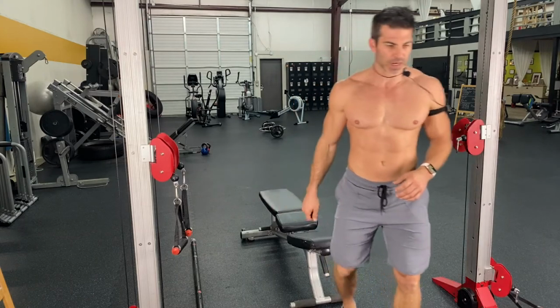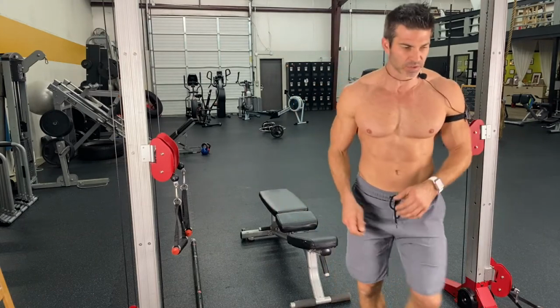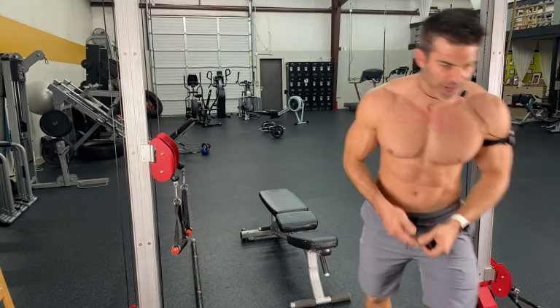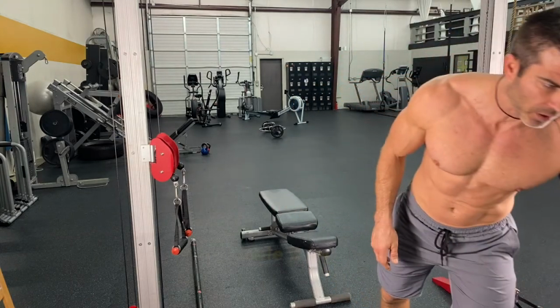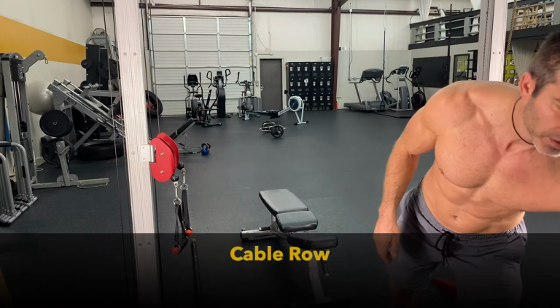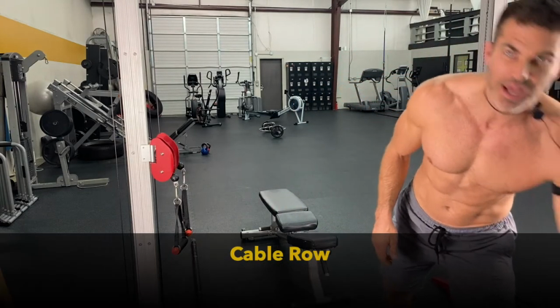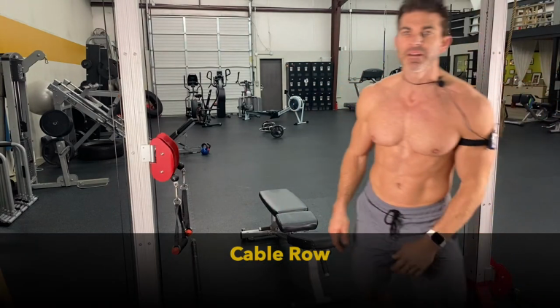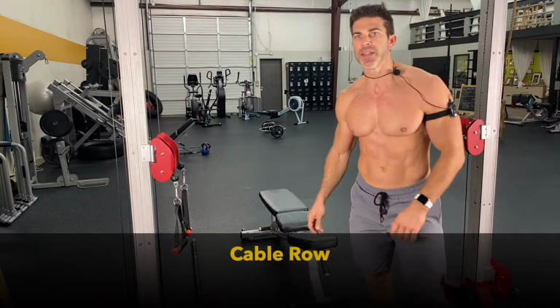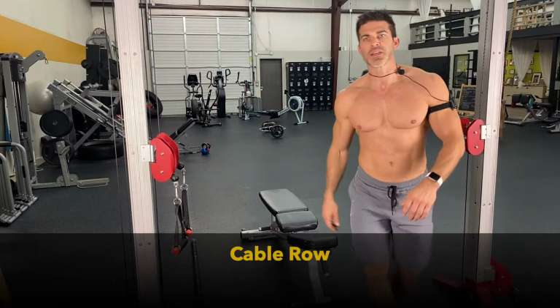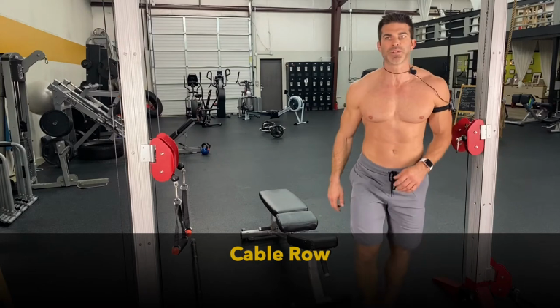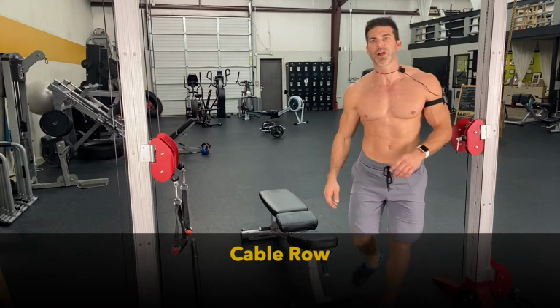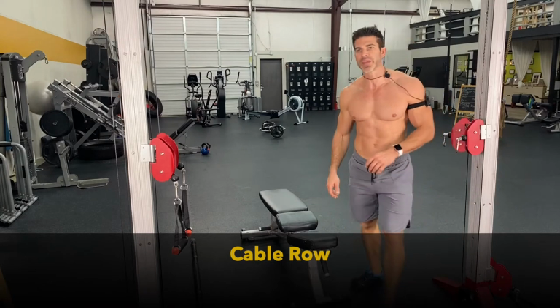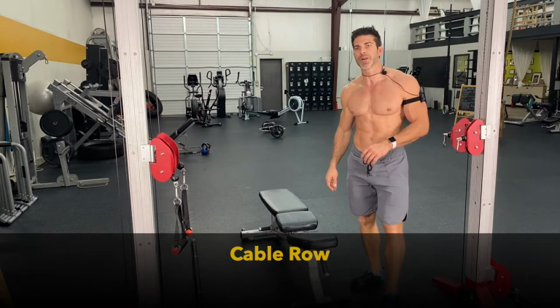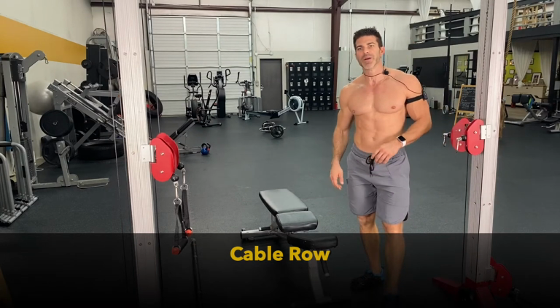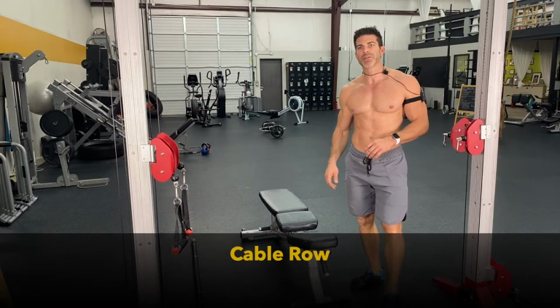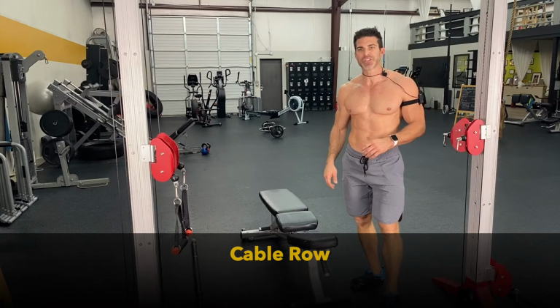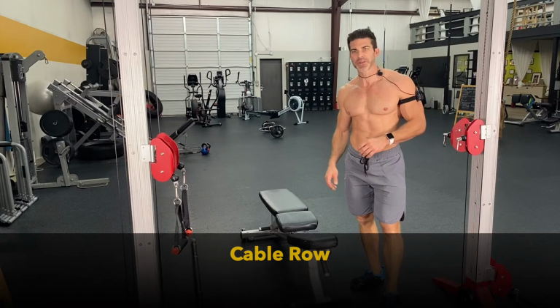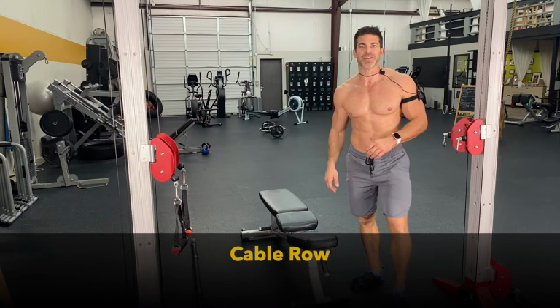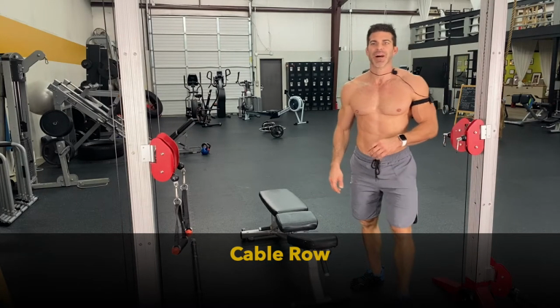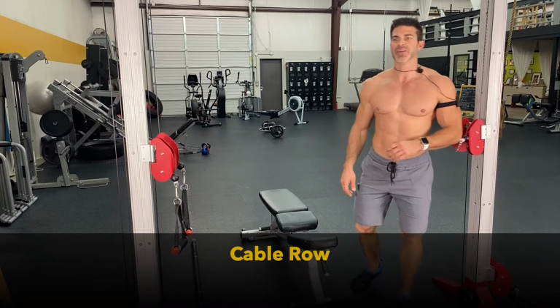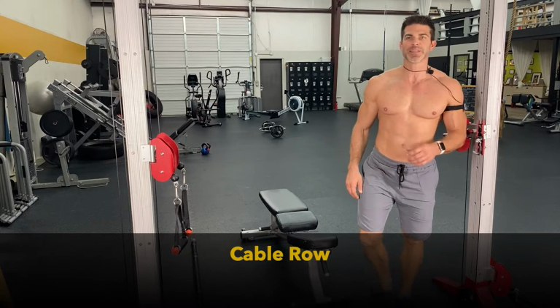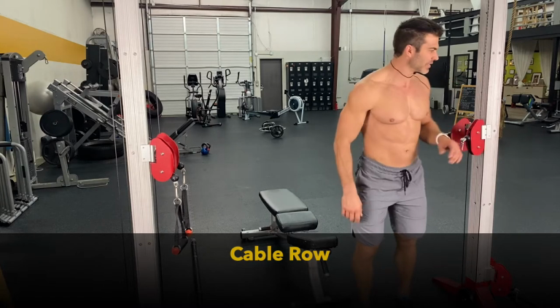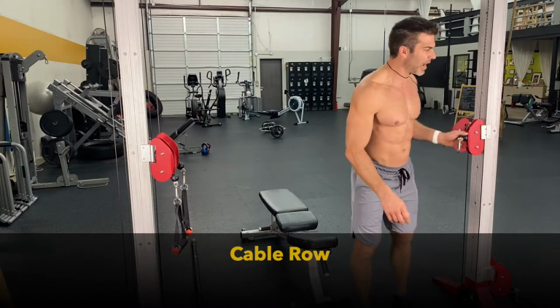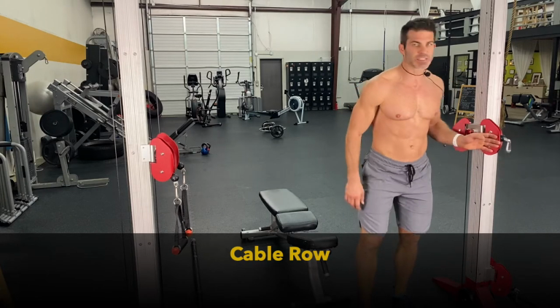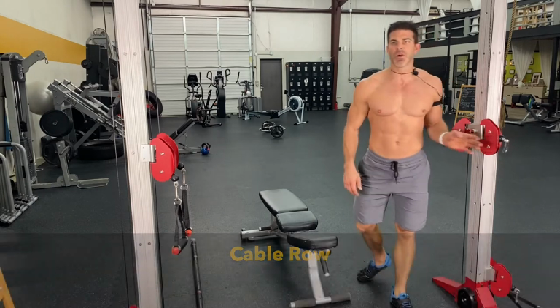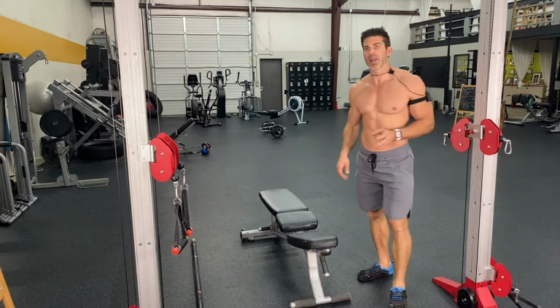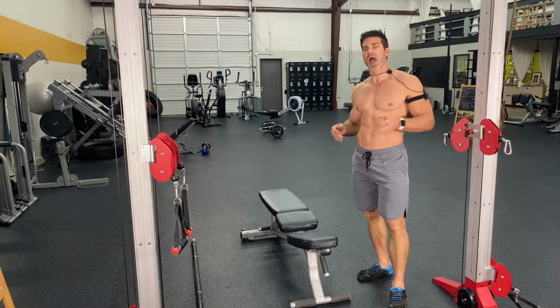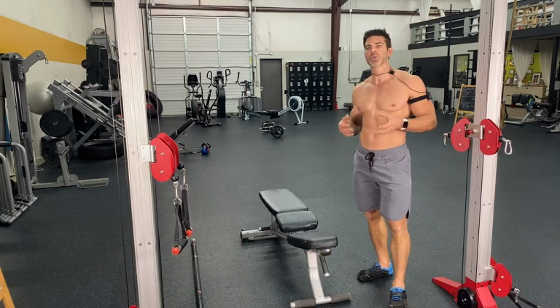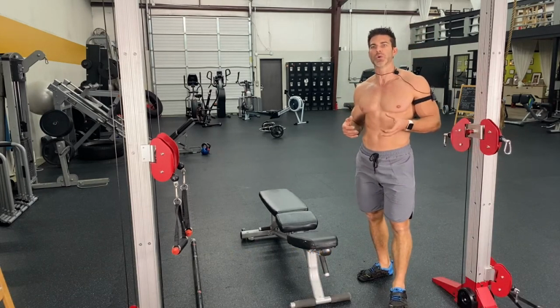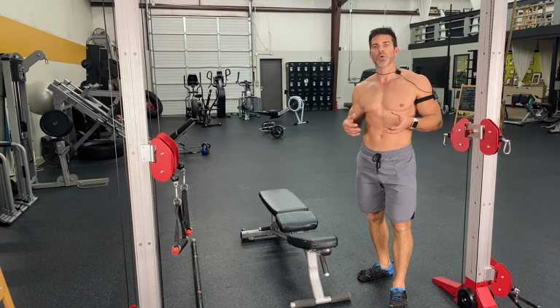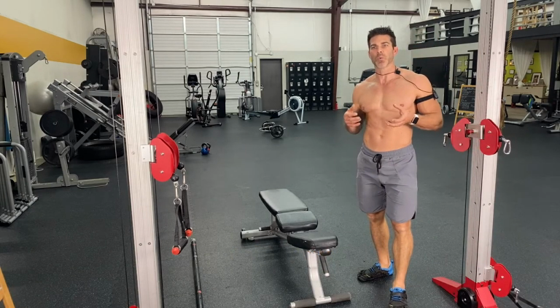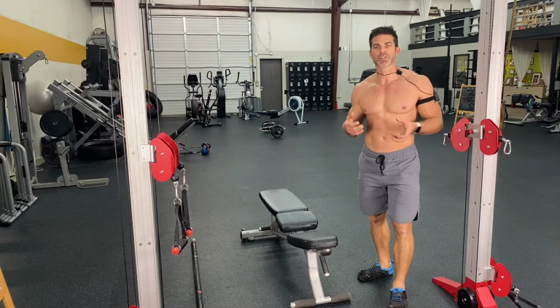We're going to start off with a cable row. And this sounds kind of funny because why would you start off with a cable row when you're getting ready to do a chest workout? I know it doesn't make sense, does it? It kind of does if you know how to work your chest.